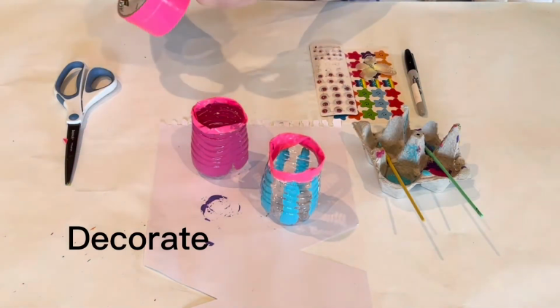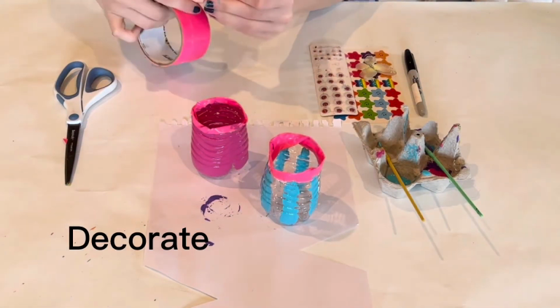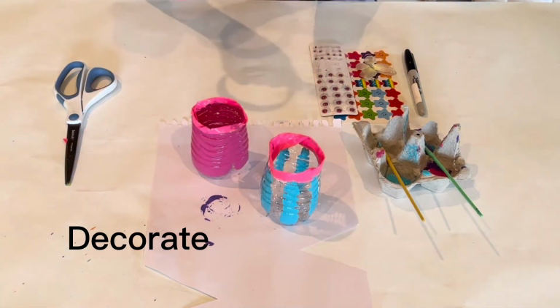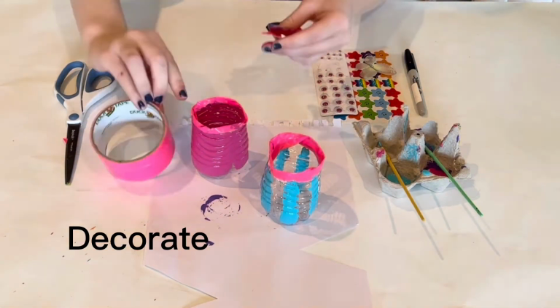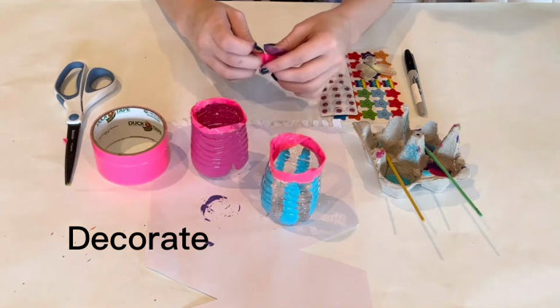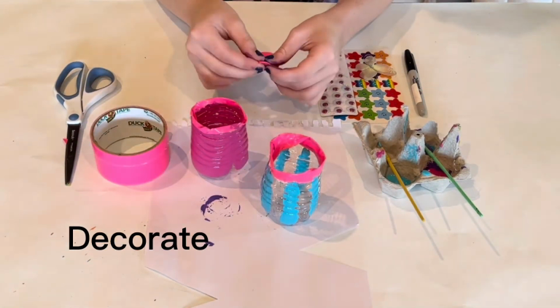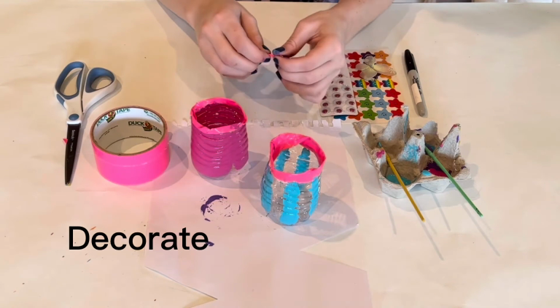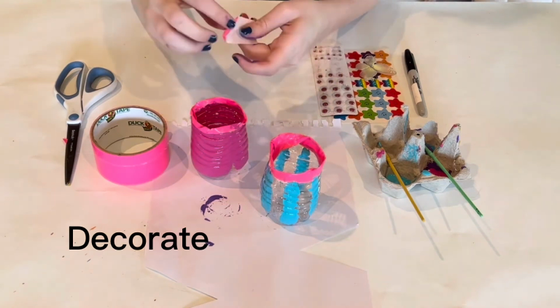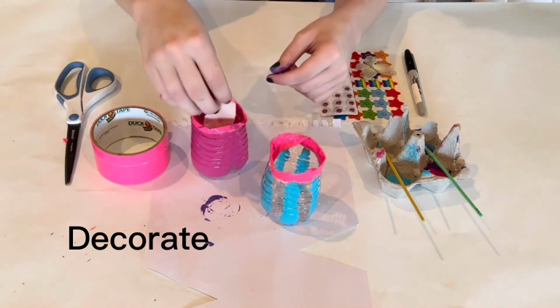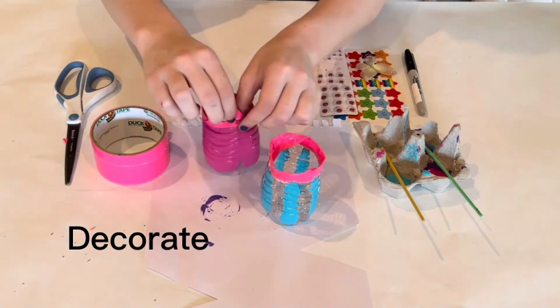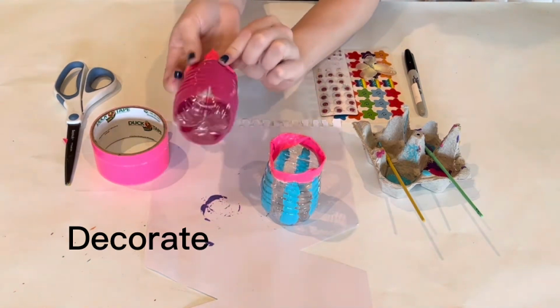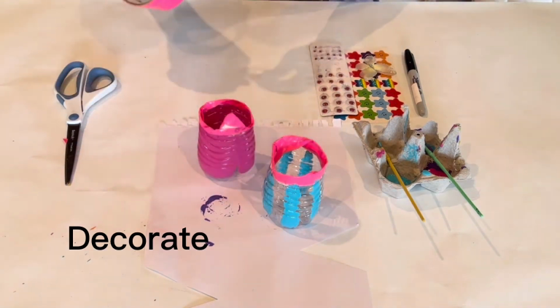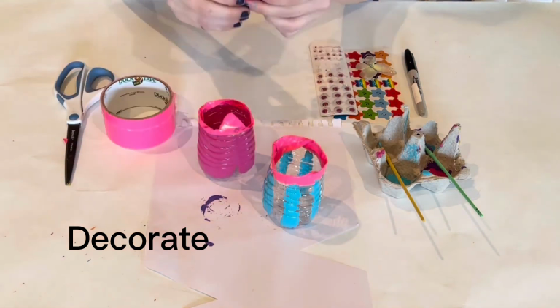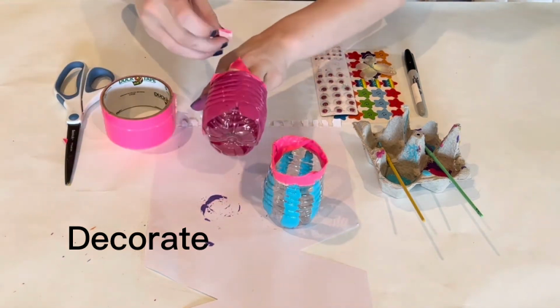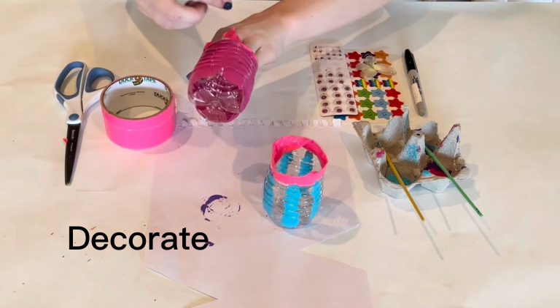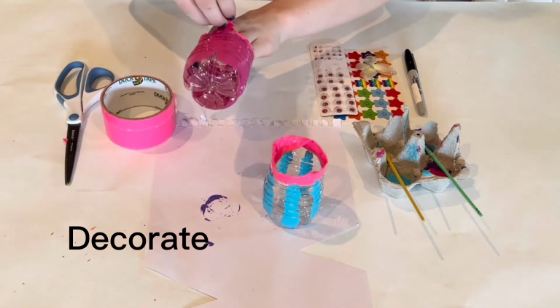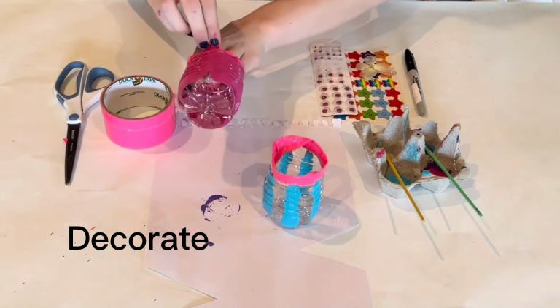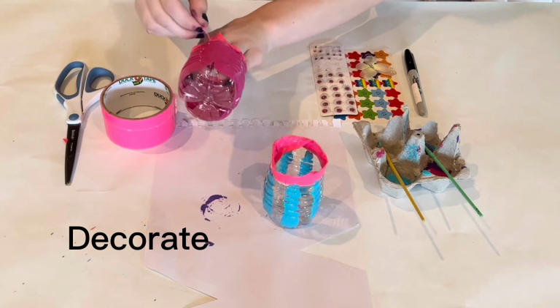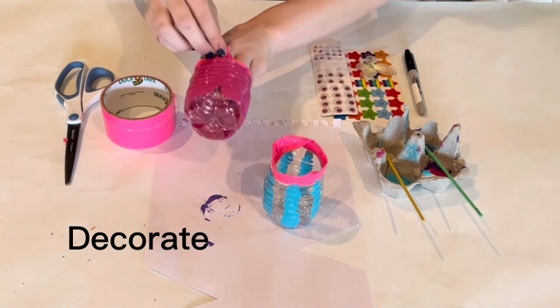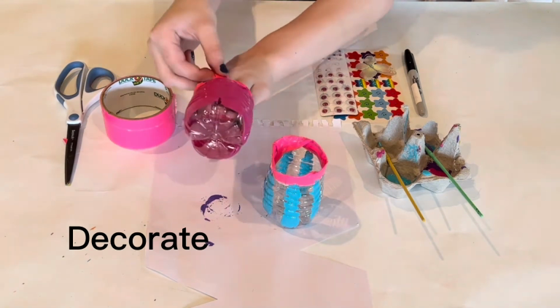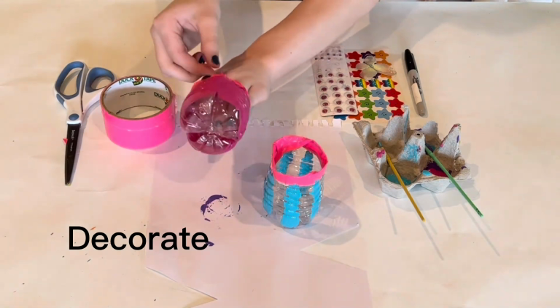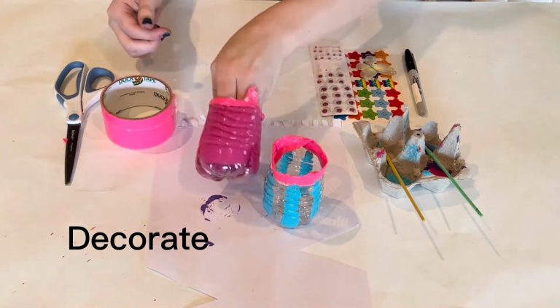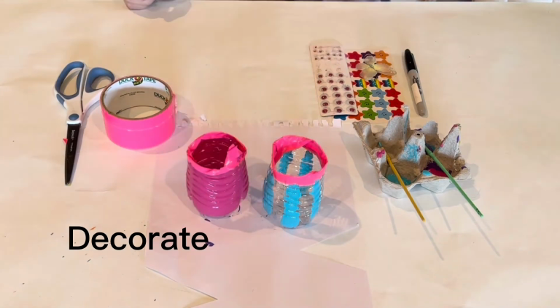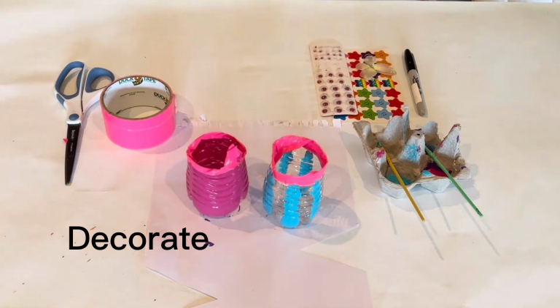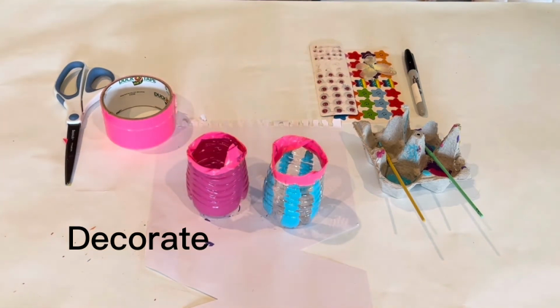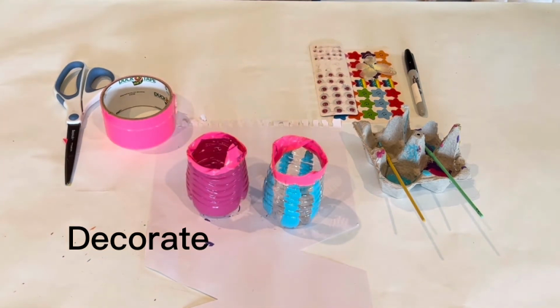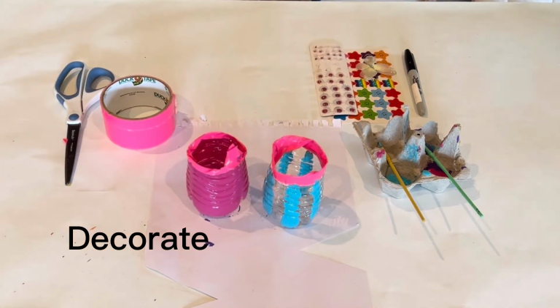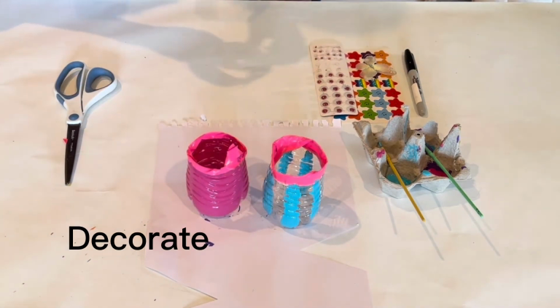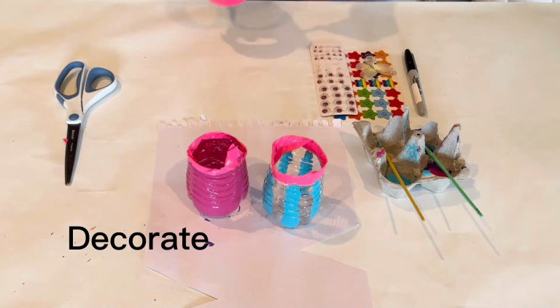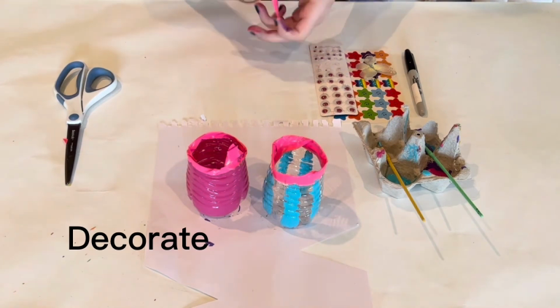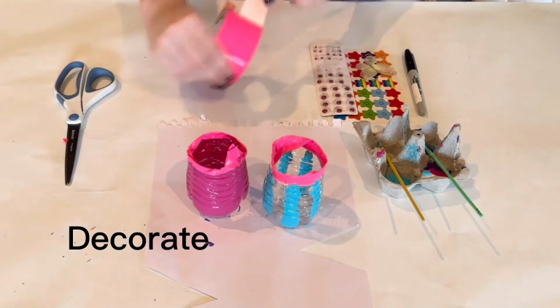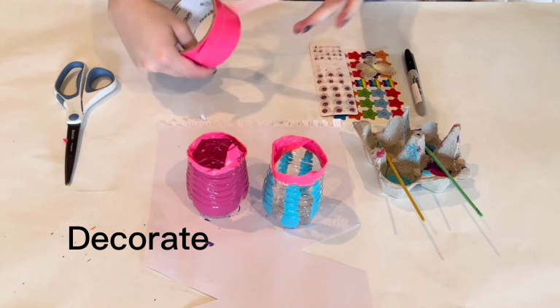Our next step is to decorate our pots. You can be as creative as you want on this step — there are no rules you have to follow. Here I'm making little cat ears for this pot because I'm turning it into a cat.